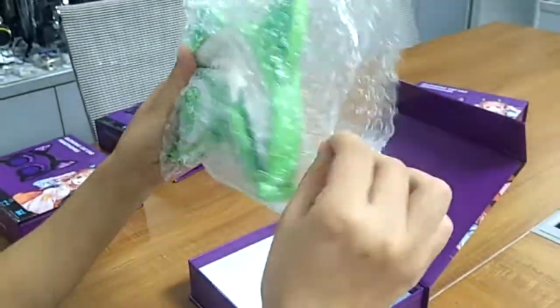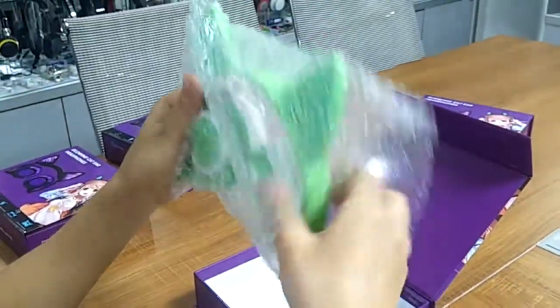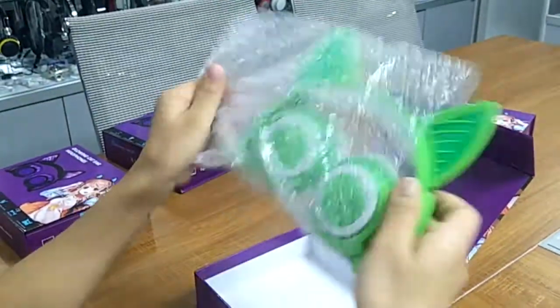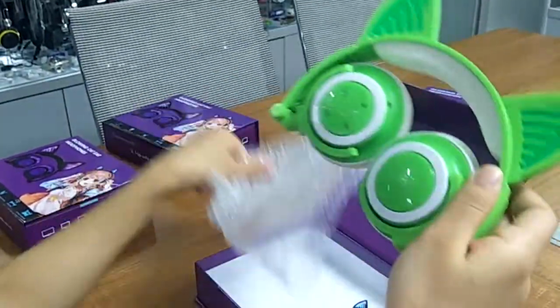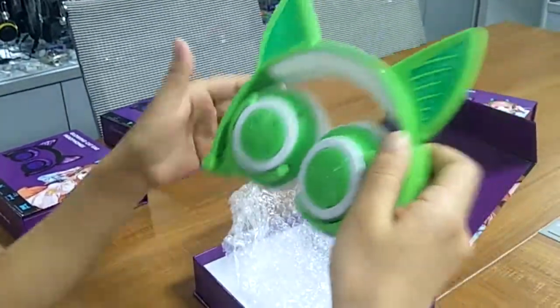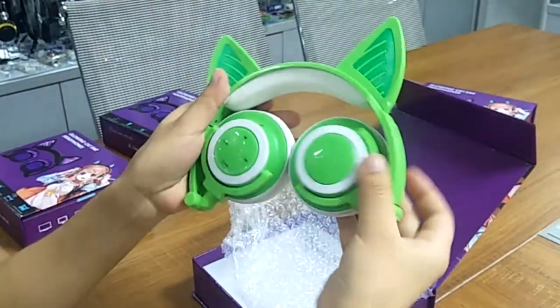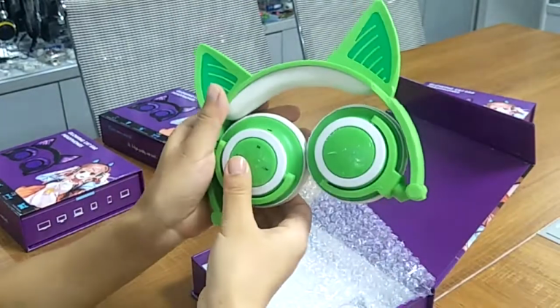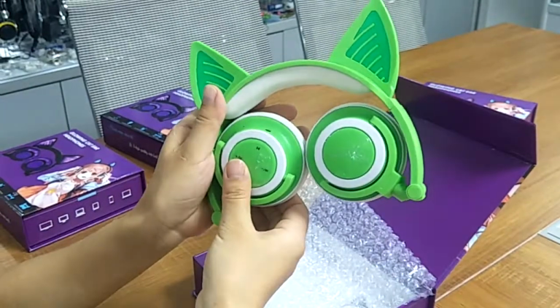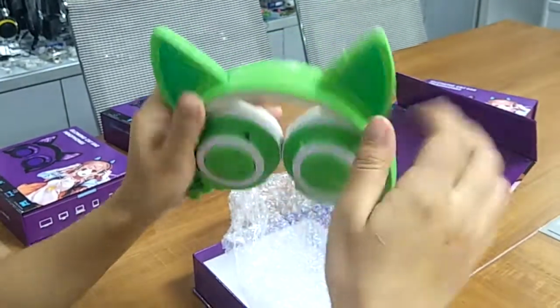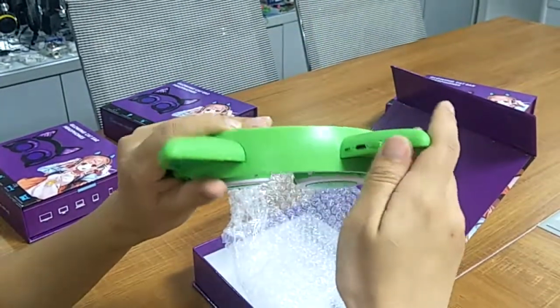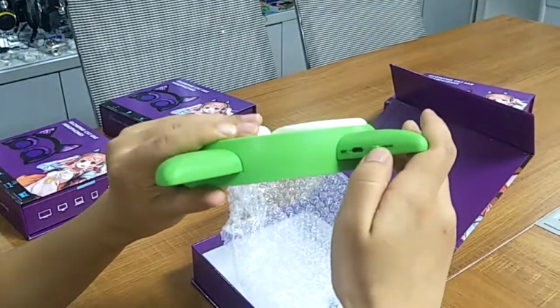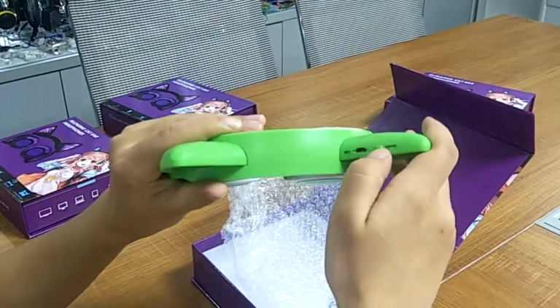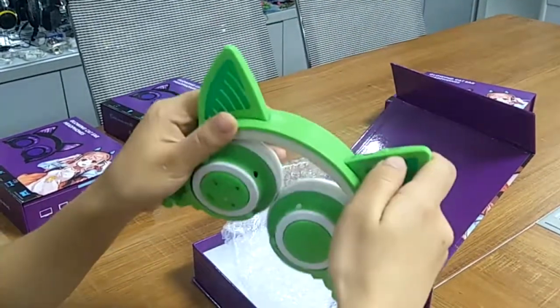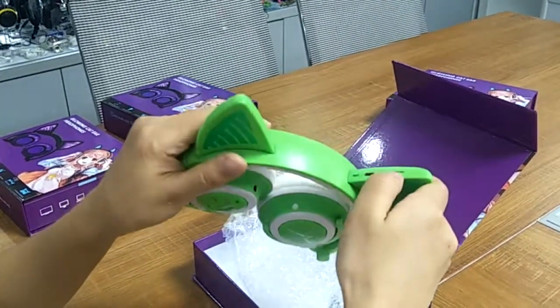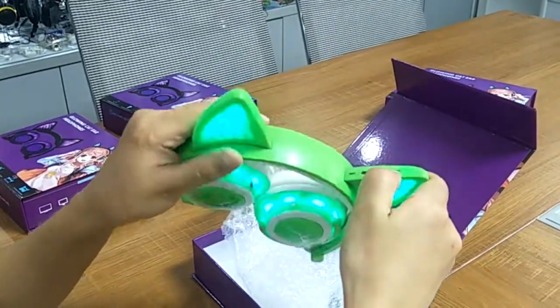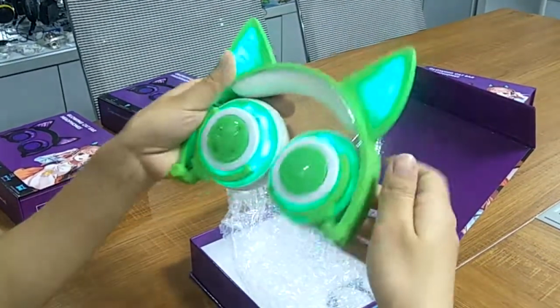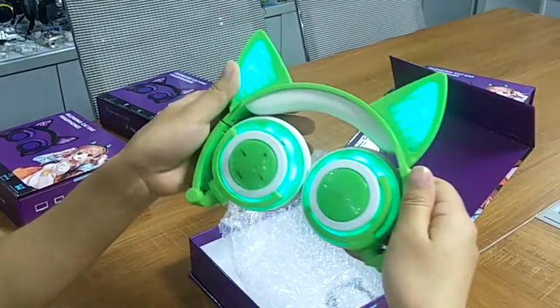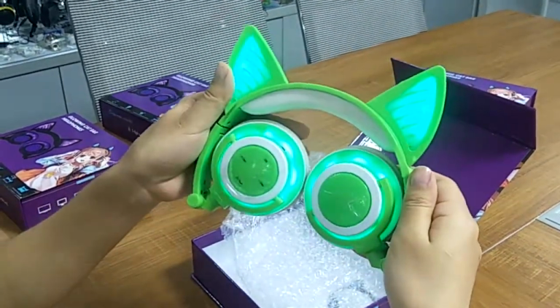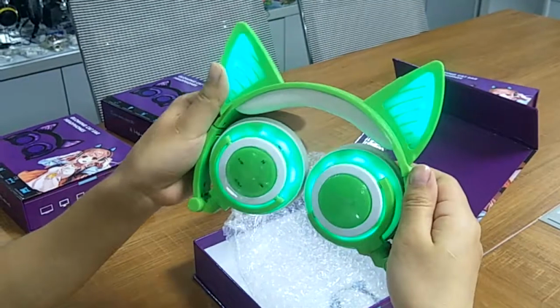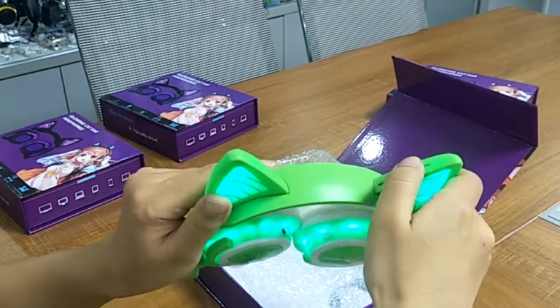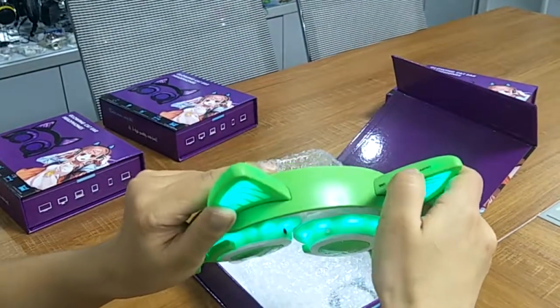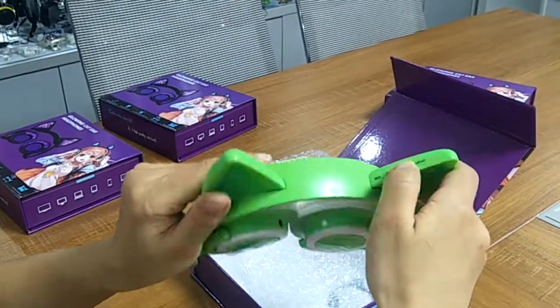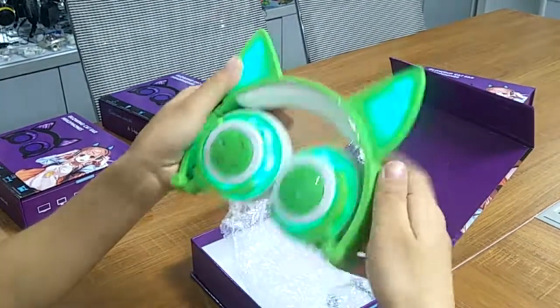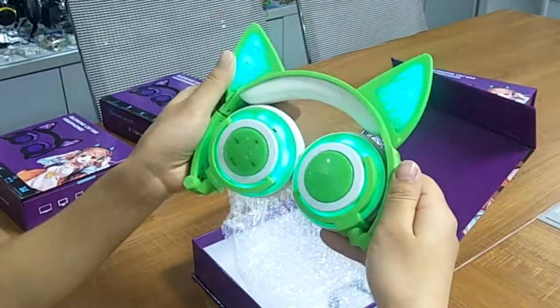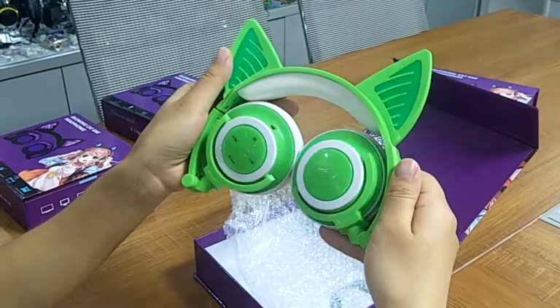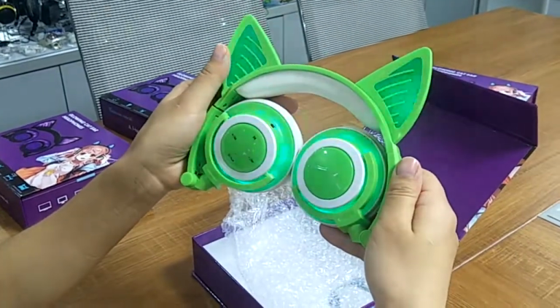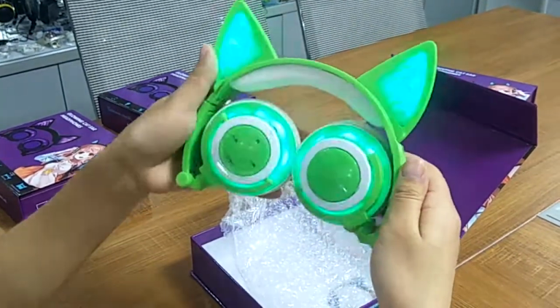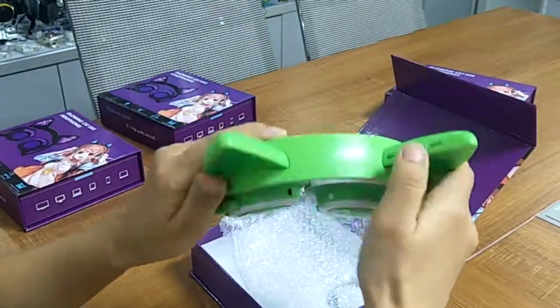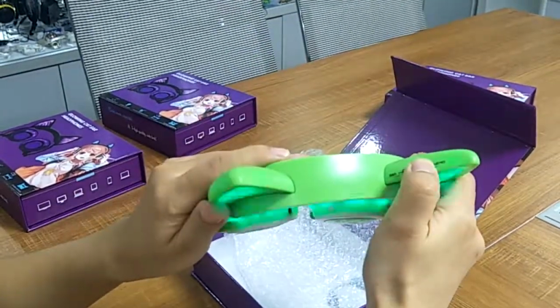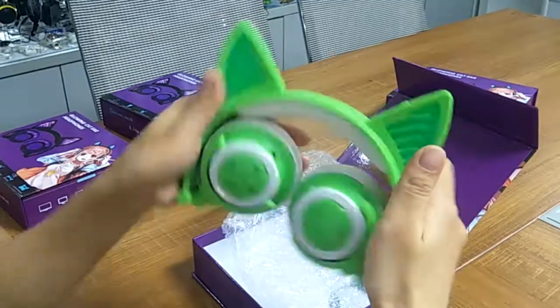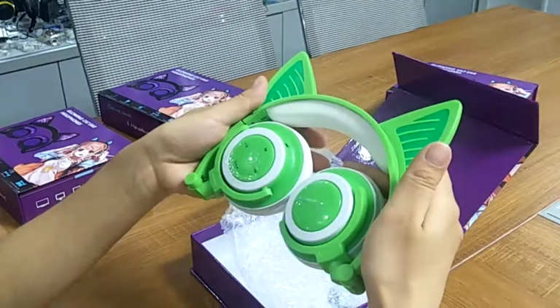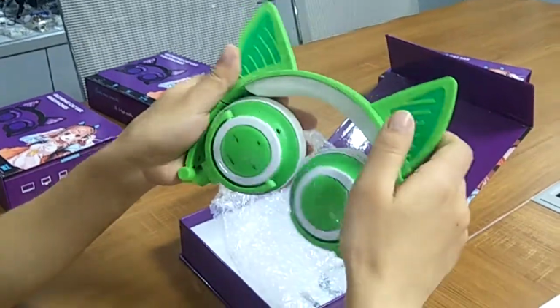Now we take it out. This is our Bluetooth, and this here is the nice button. One time, and then the second time, and then the third time is stopped.